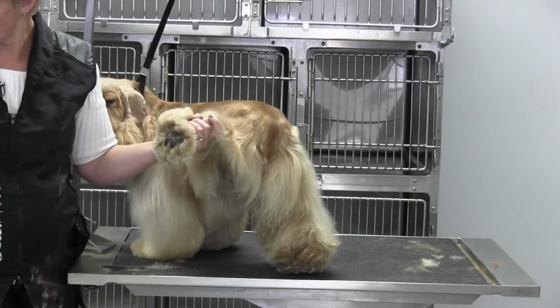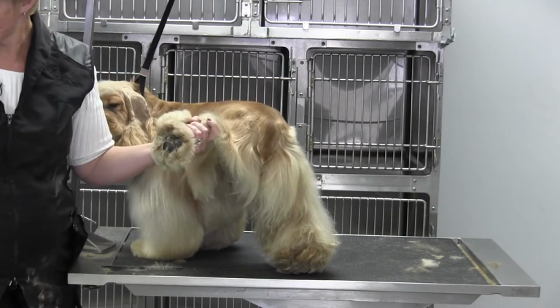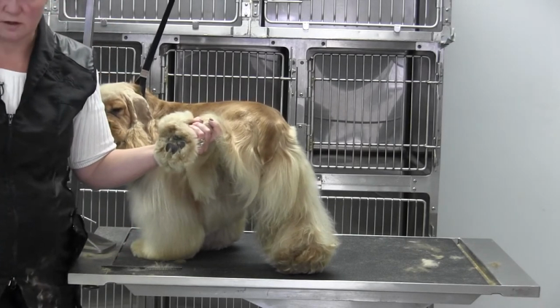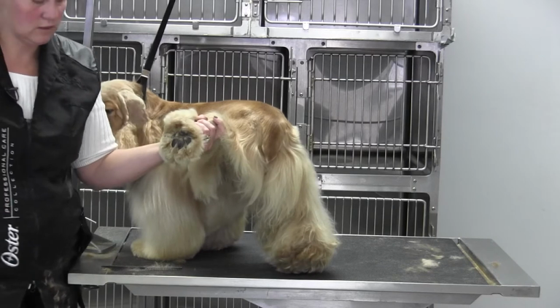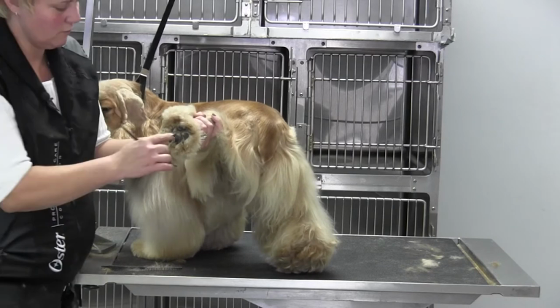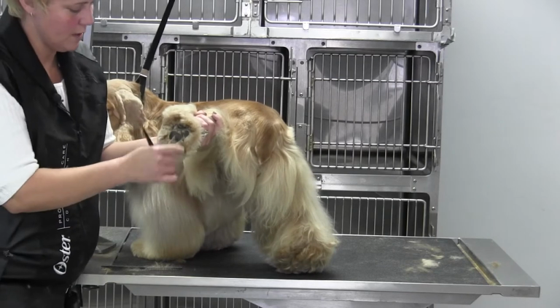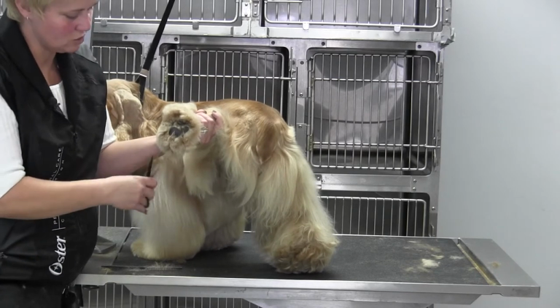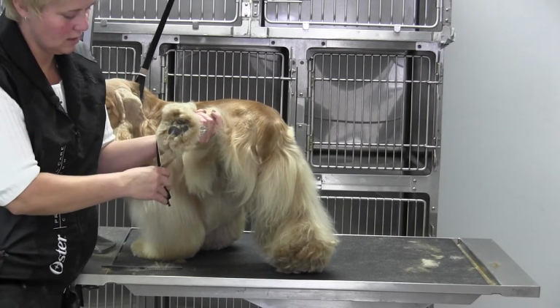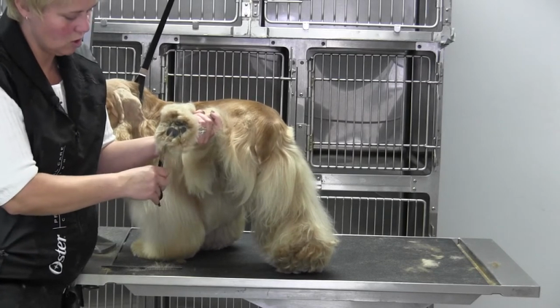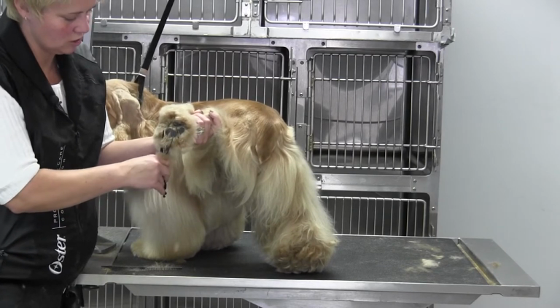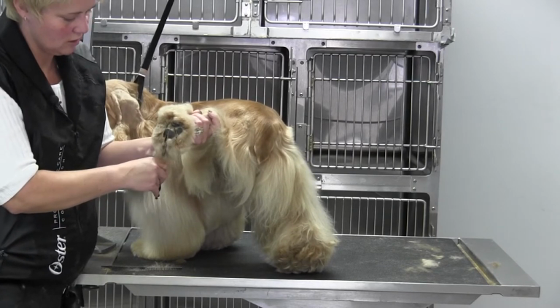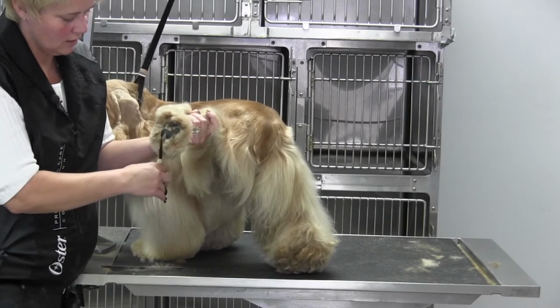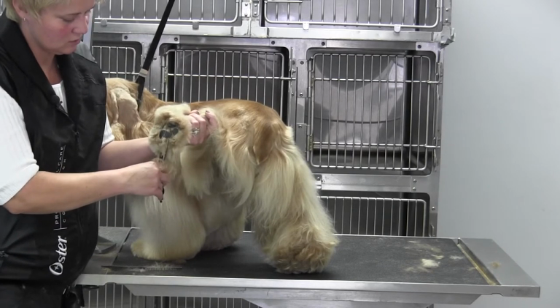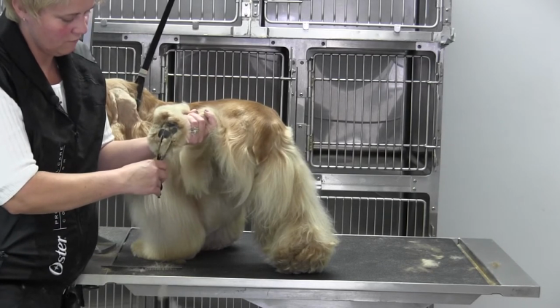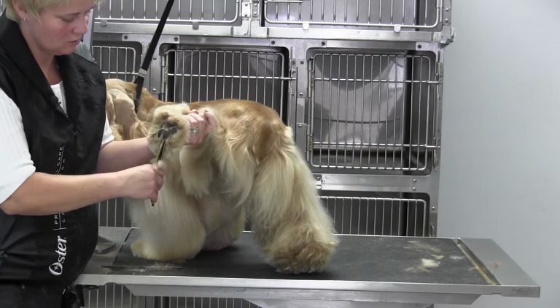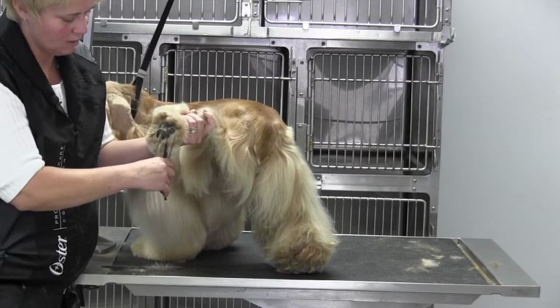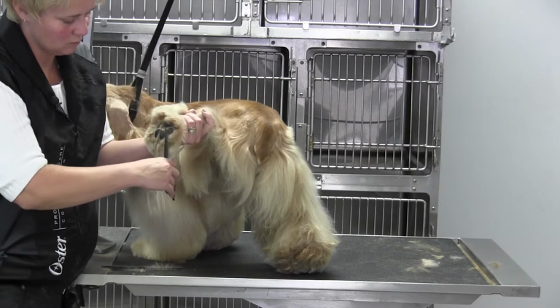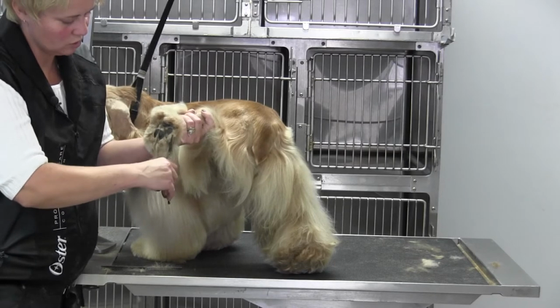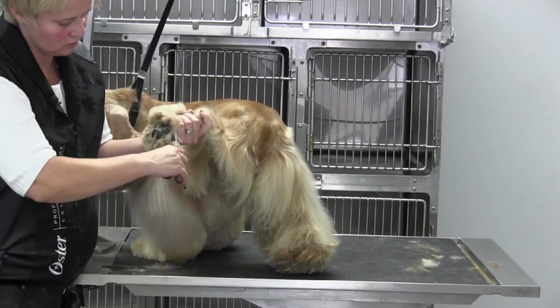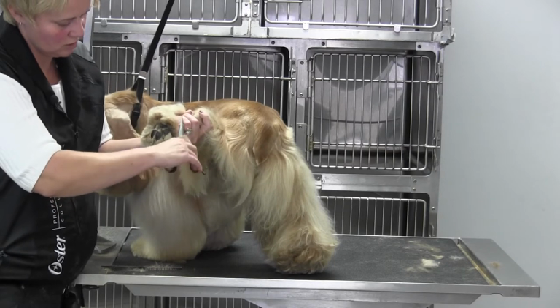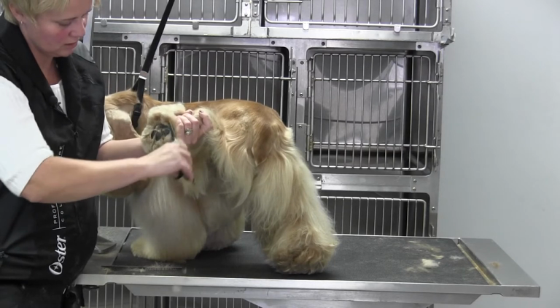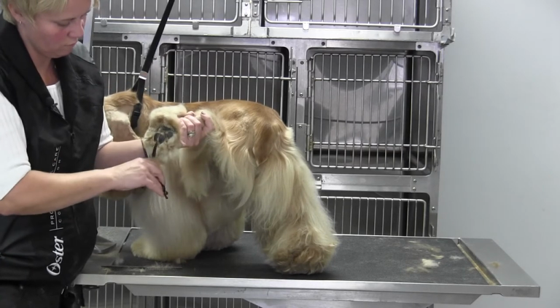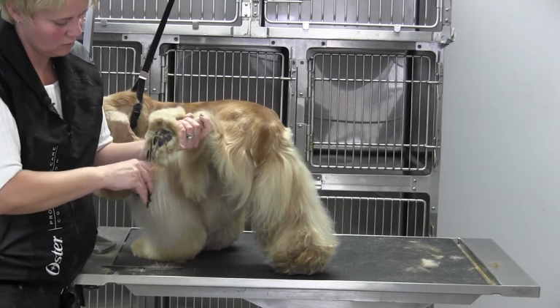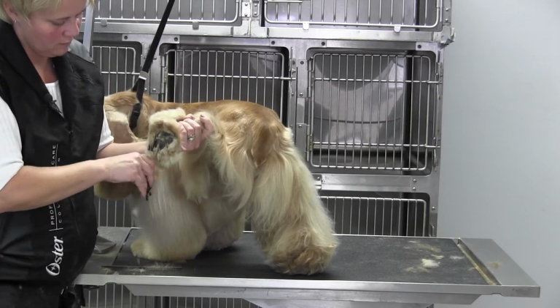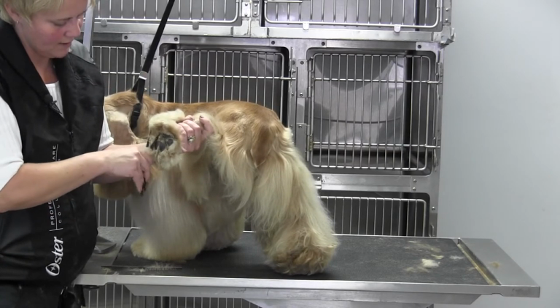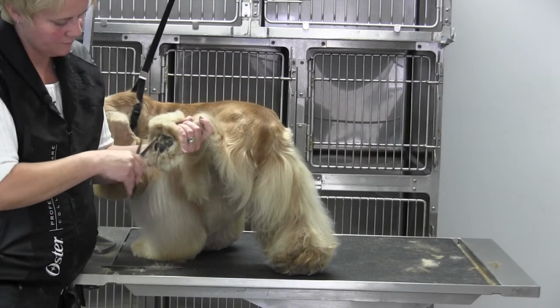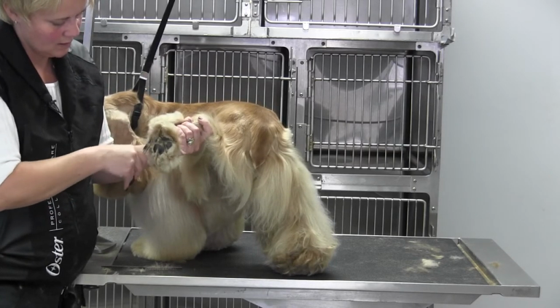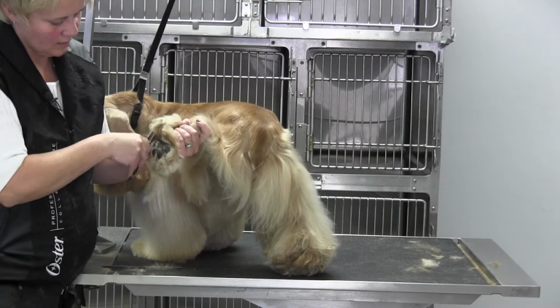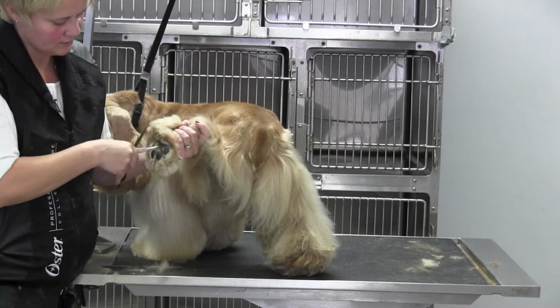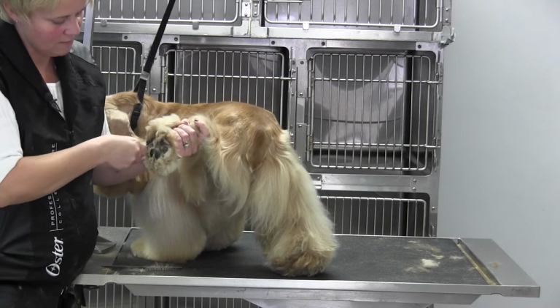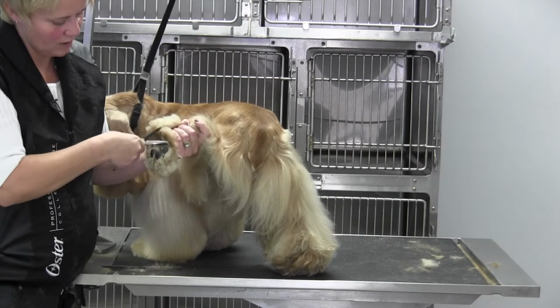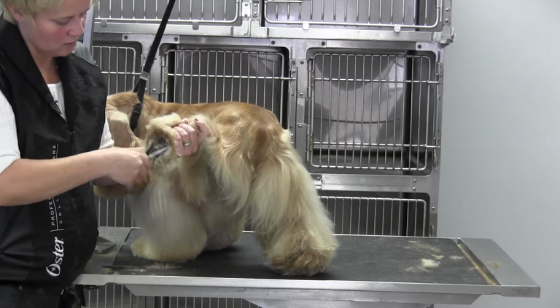If you don't trust yourself with these big fat pads, you can get a smaller shear and scissor level to the pad with a smaller shear so that you're not cutting over the pad. That's a safer way to go.